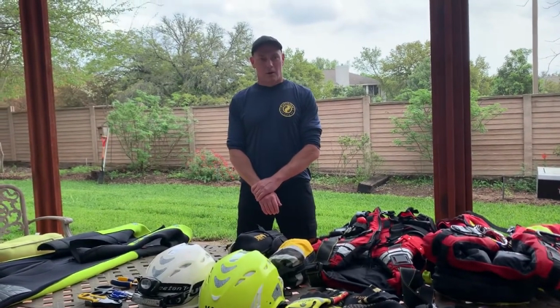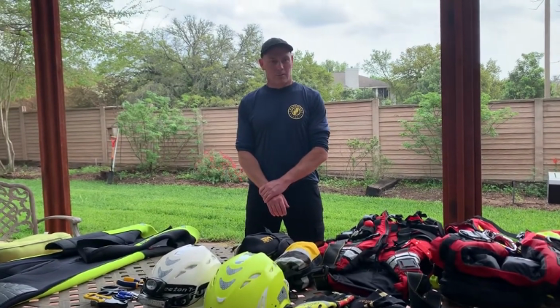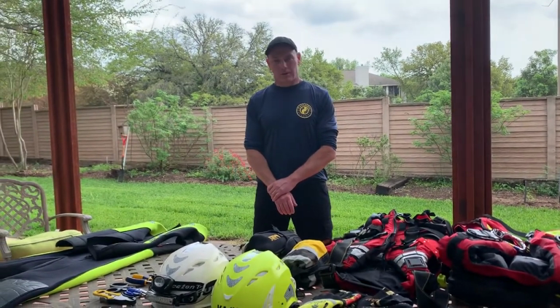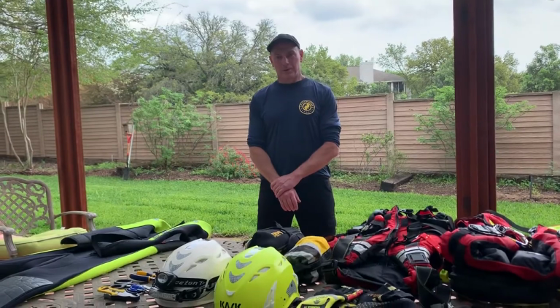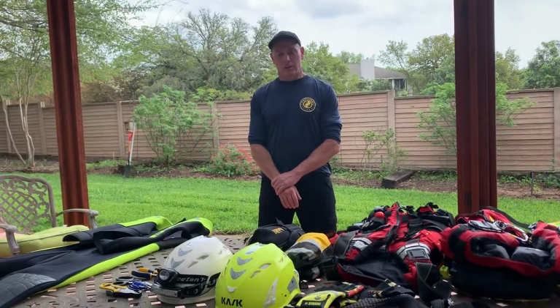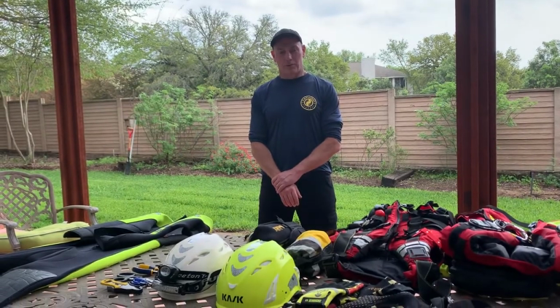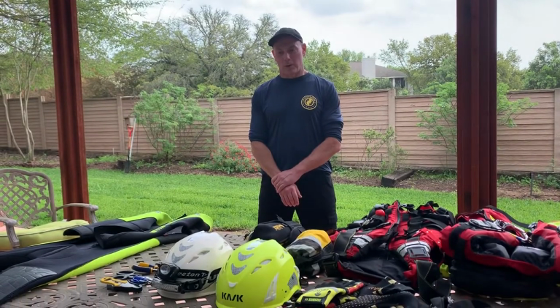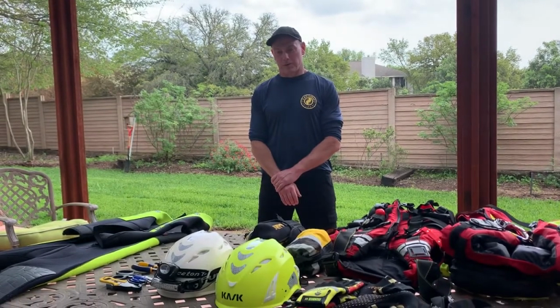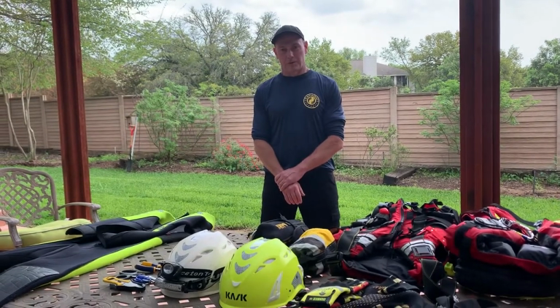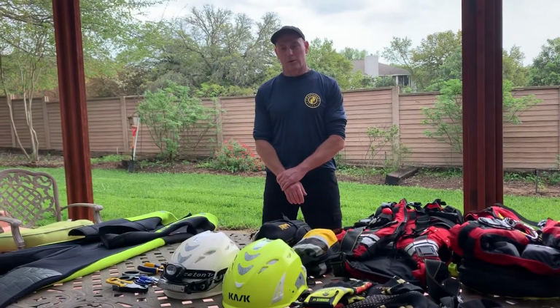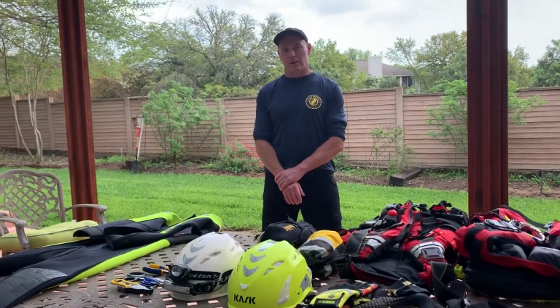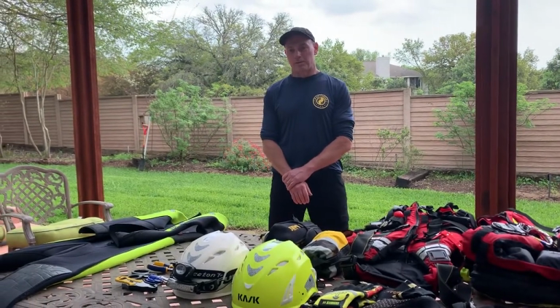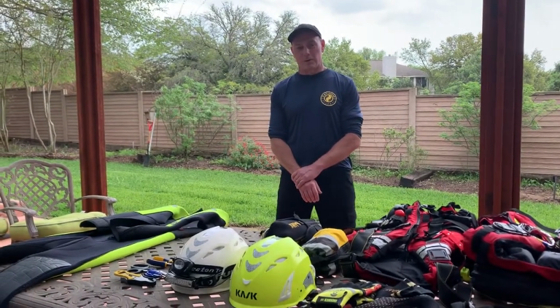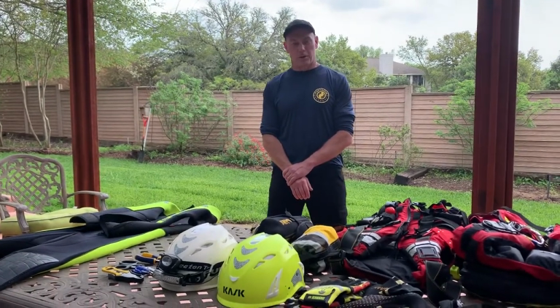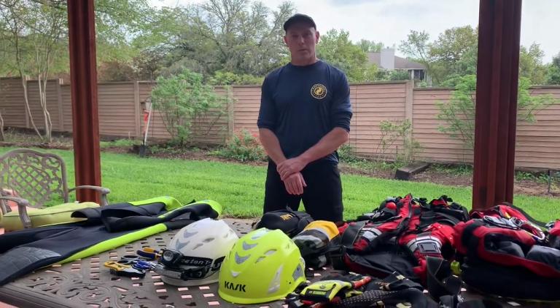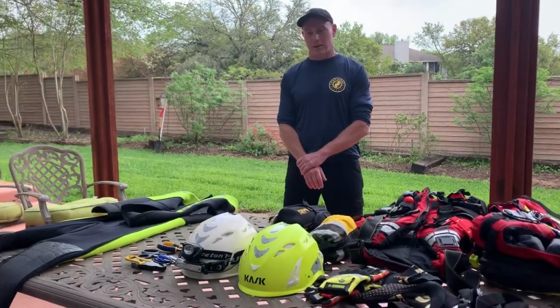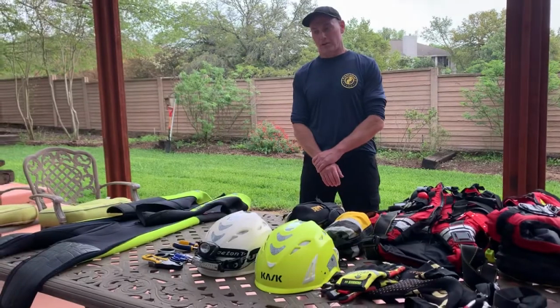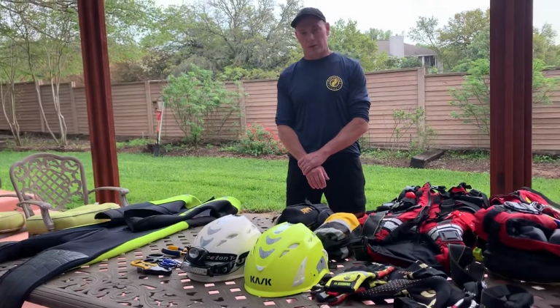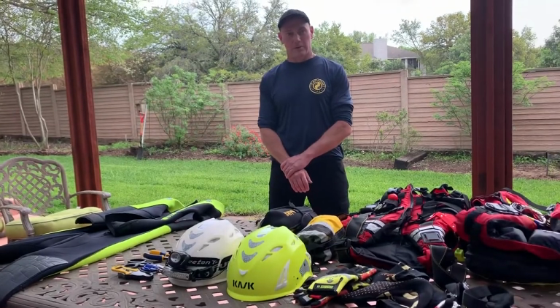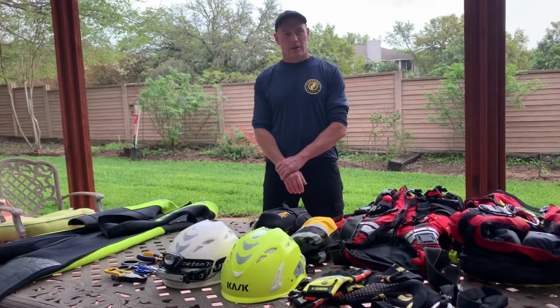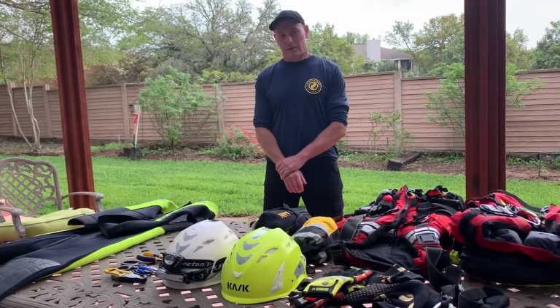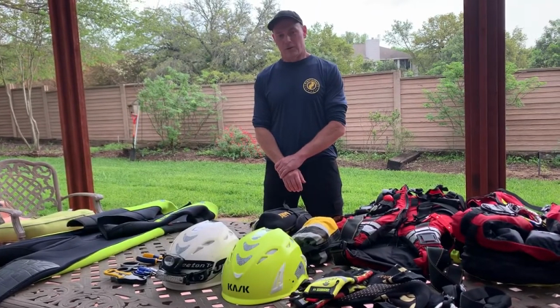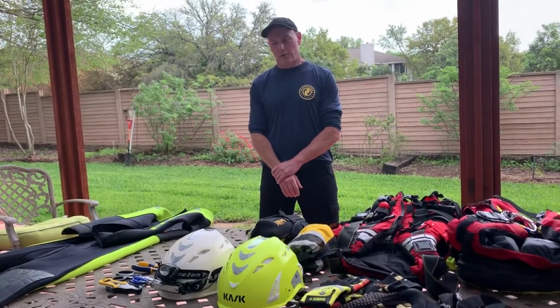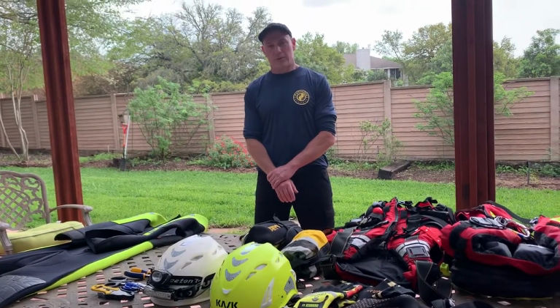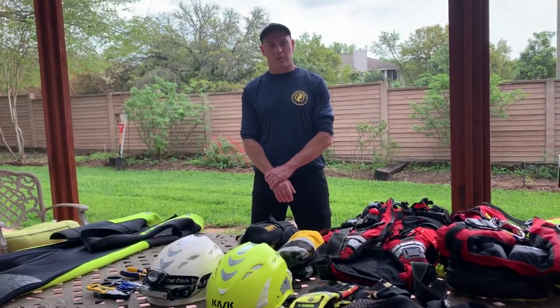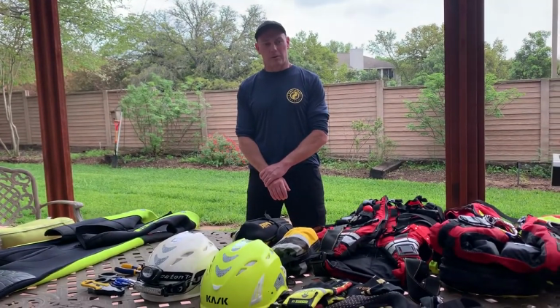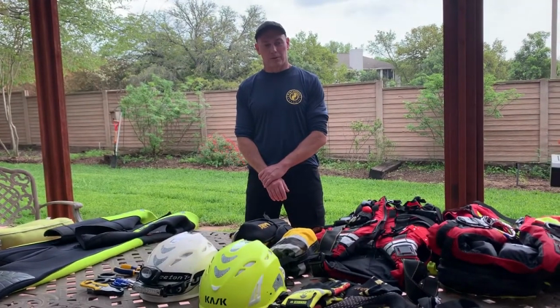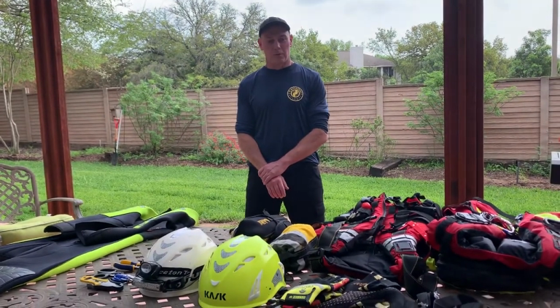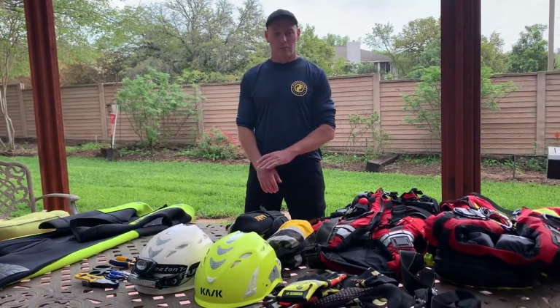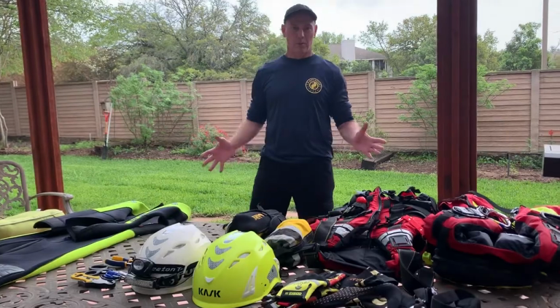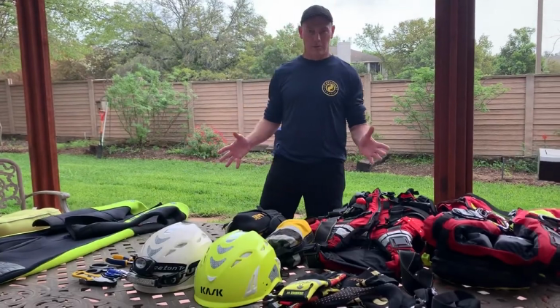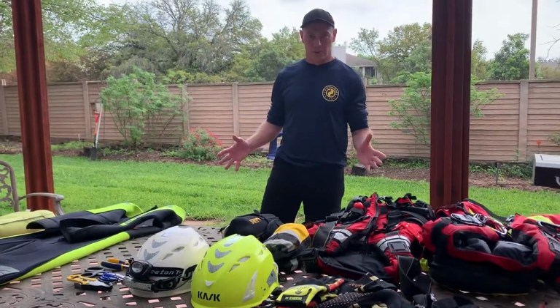While everybody's currently kind of working from home, I'm doing the same thing. I wanted to put out a brief video on equipment. I've had a lot of questions about equipment since I started the course, so I wanted to talk about it real quick — swiftwater rescue equipment.